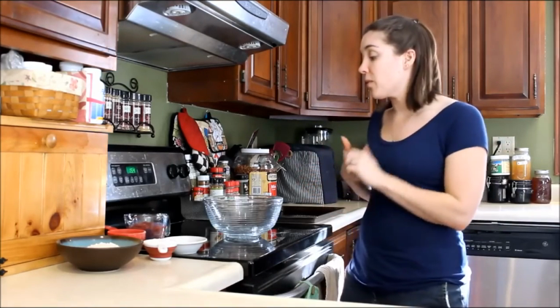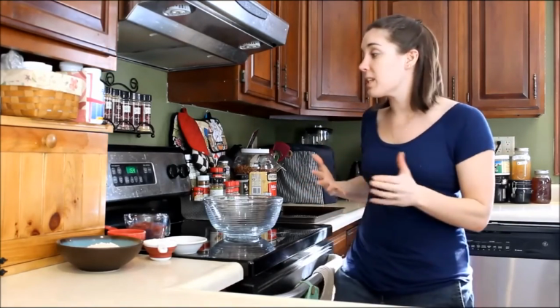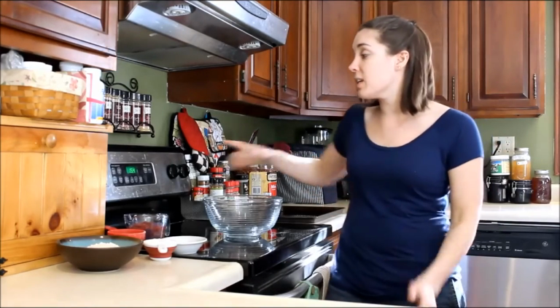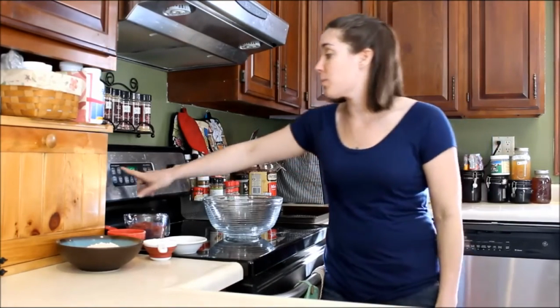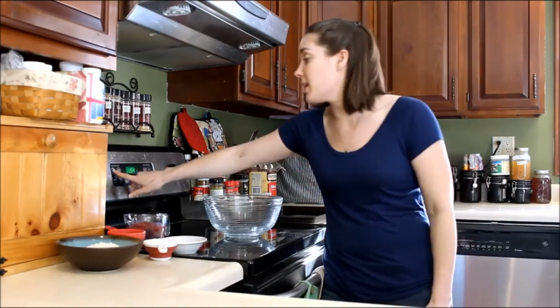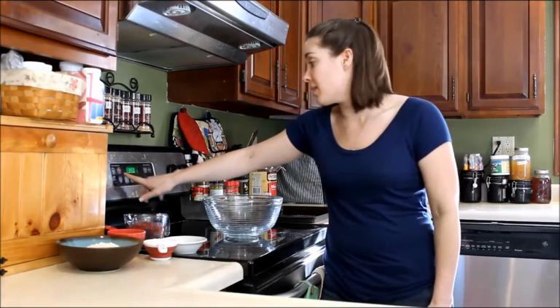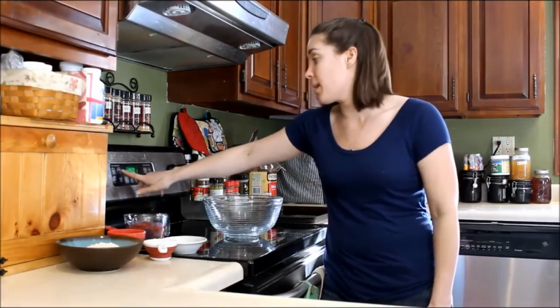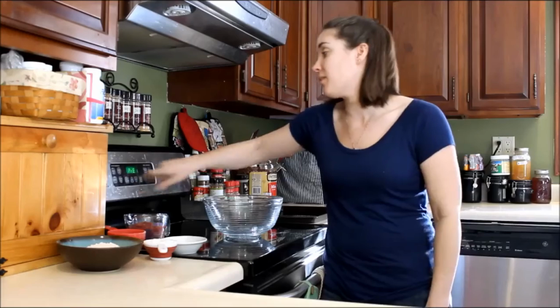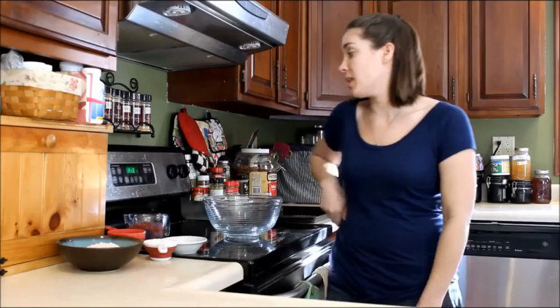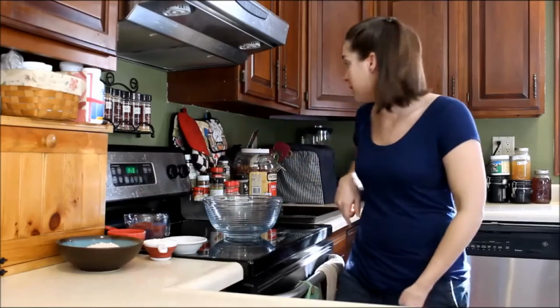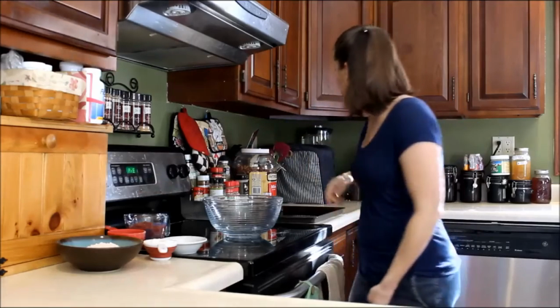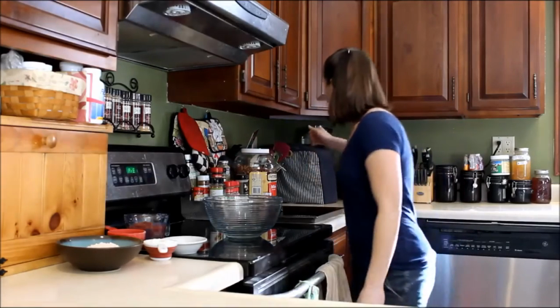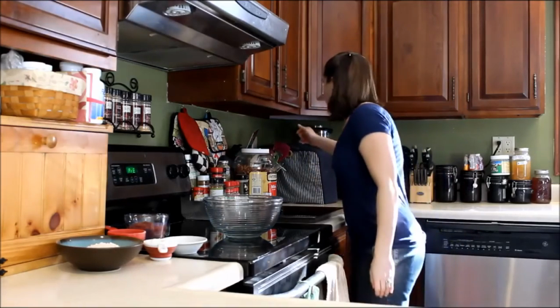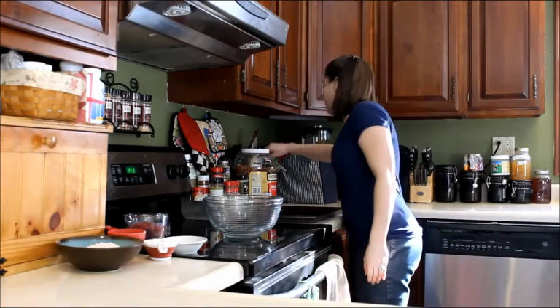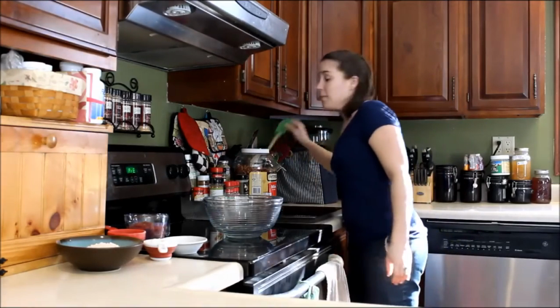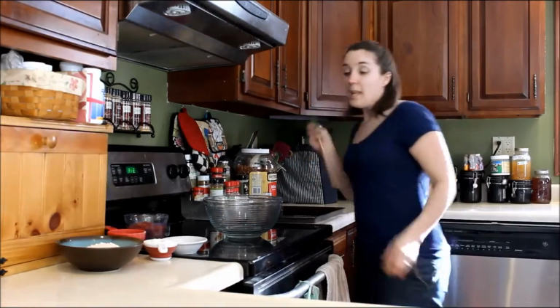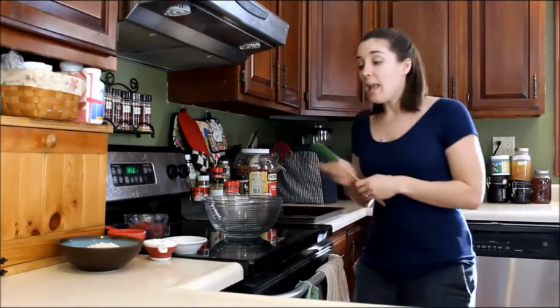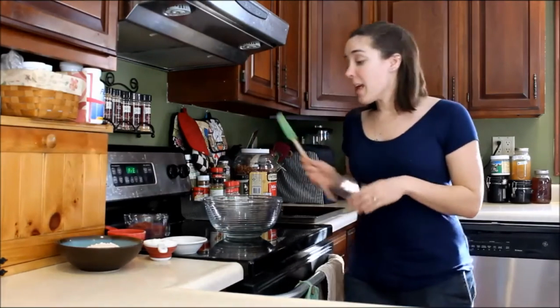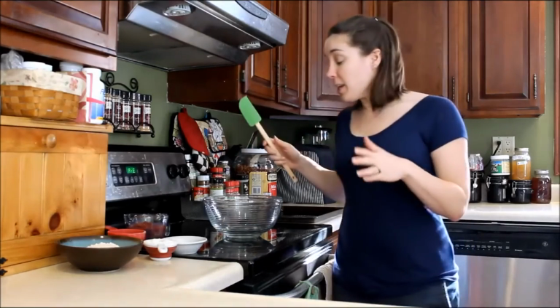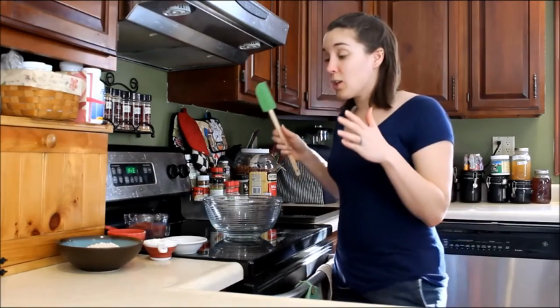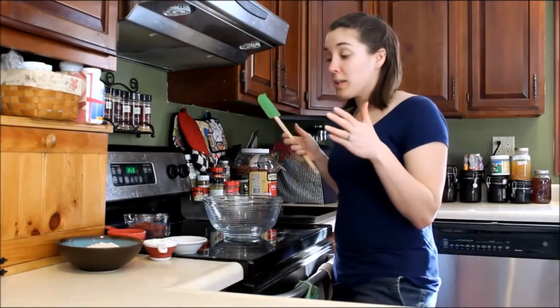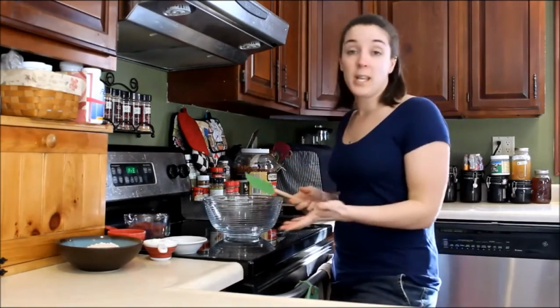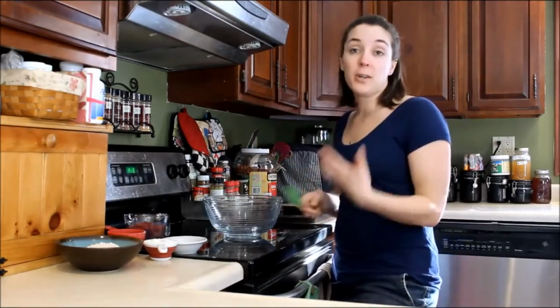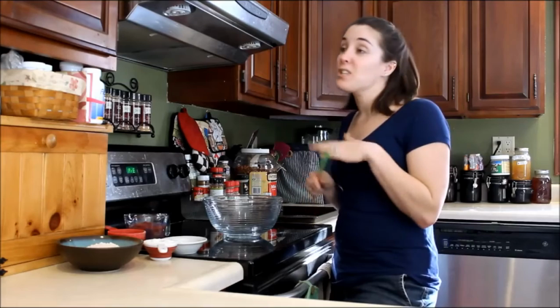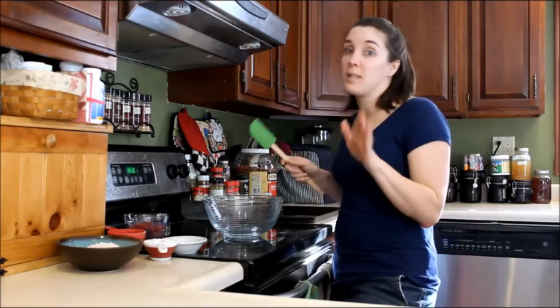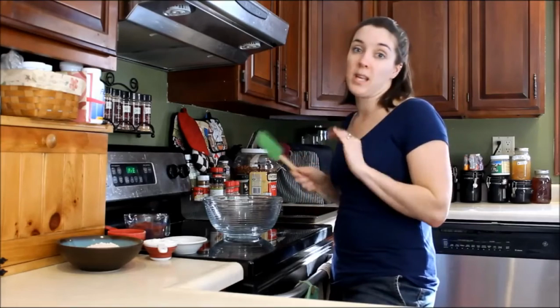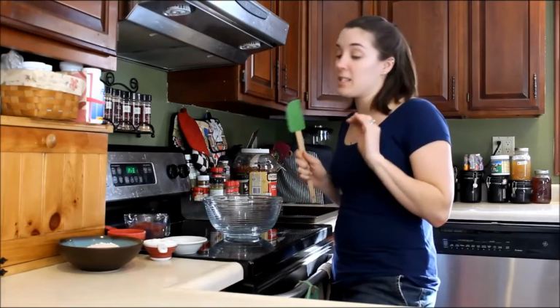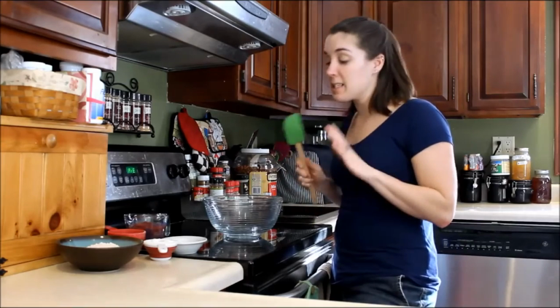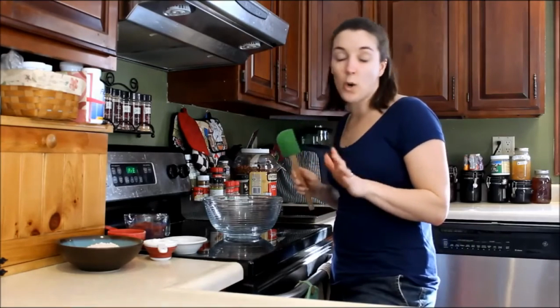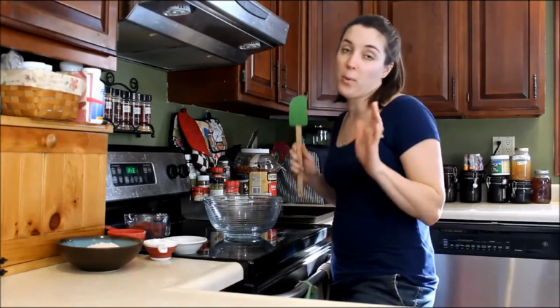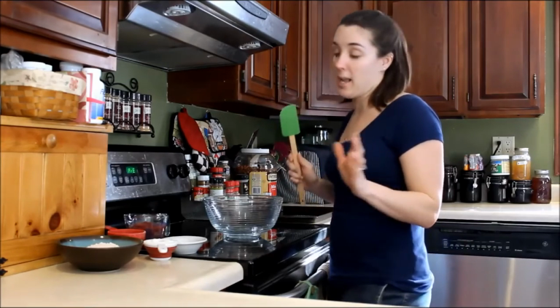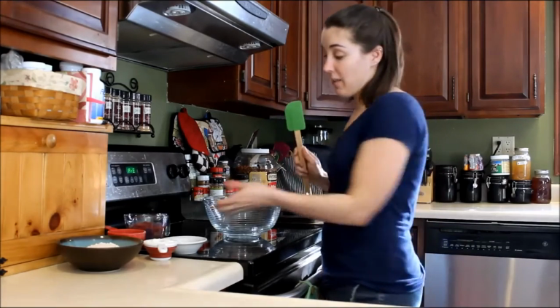So the first thing you're going to do is preheat your oven to 350 degrees. And then you're going to take your ingredients and just mix them together. It's that easy — no prep work. I love it.